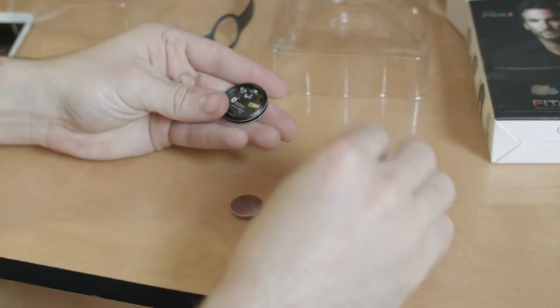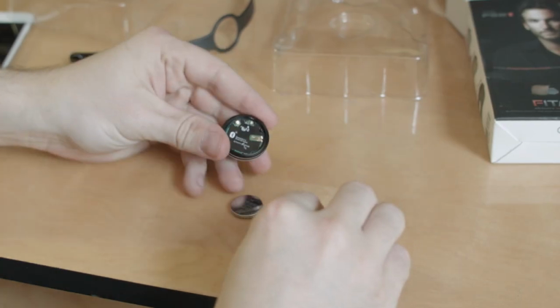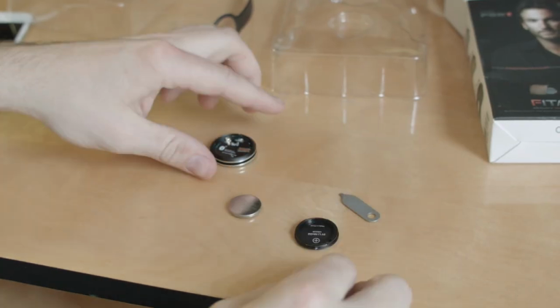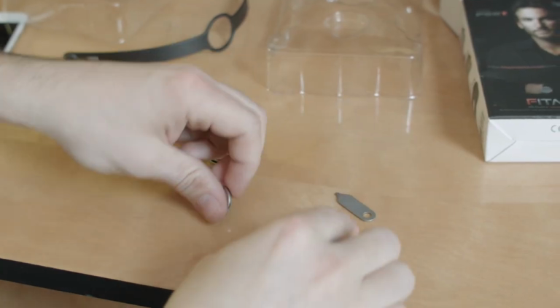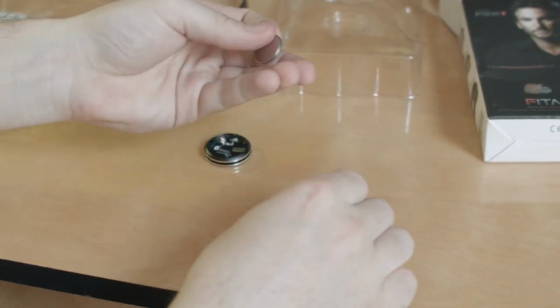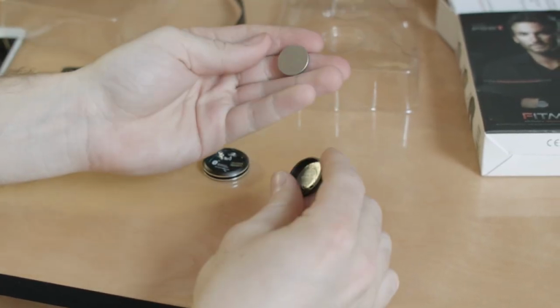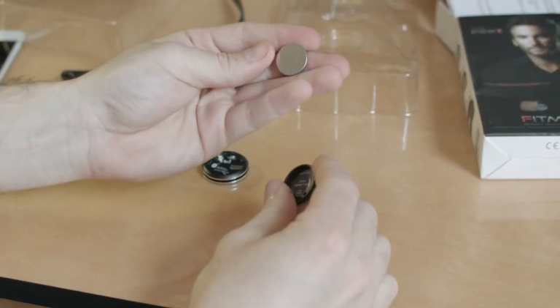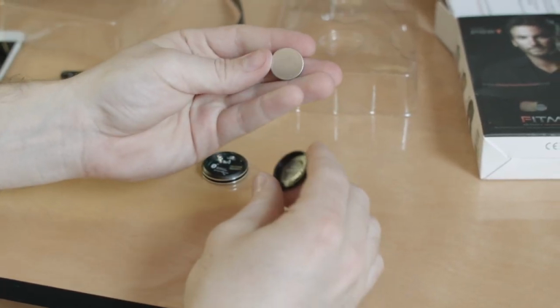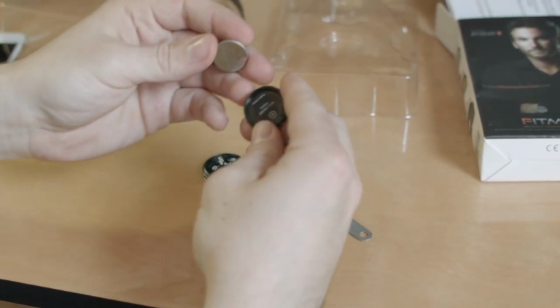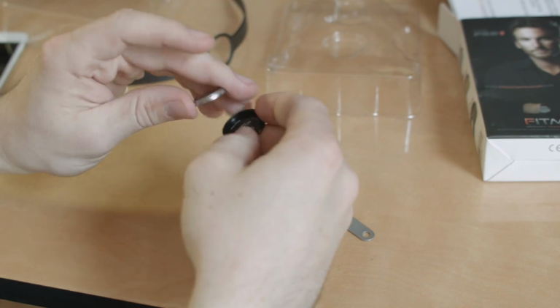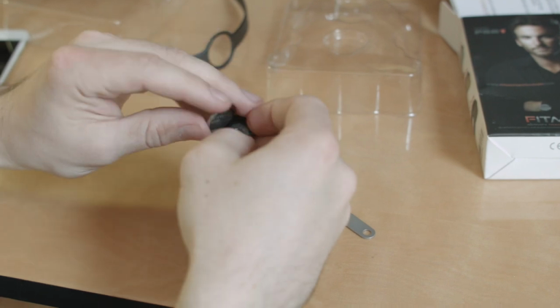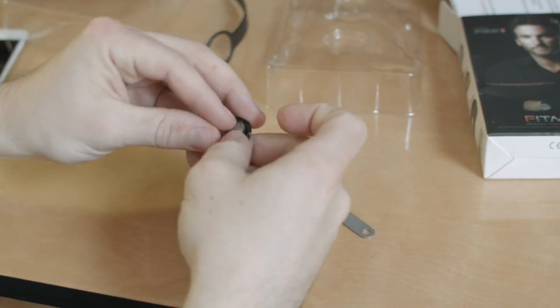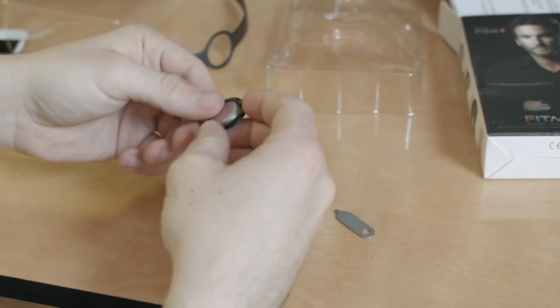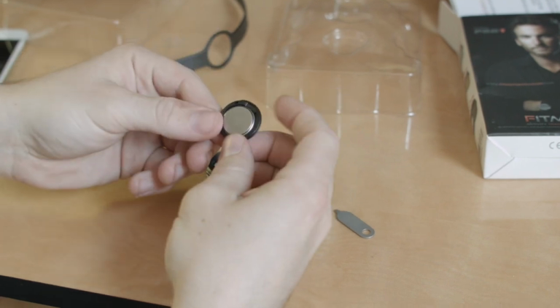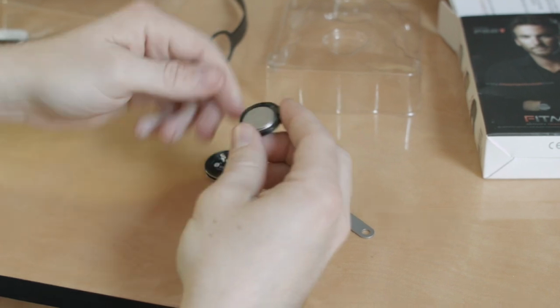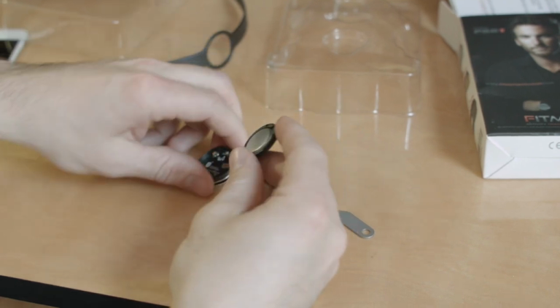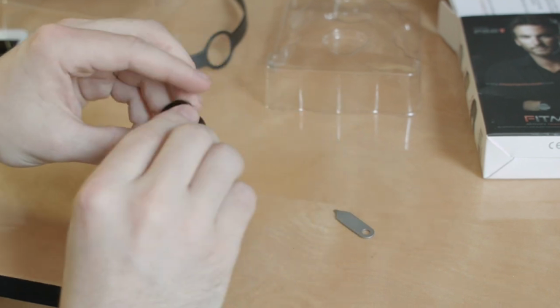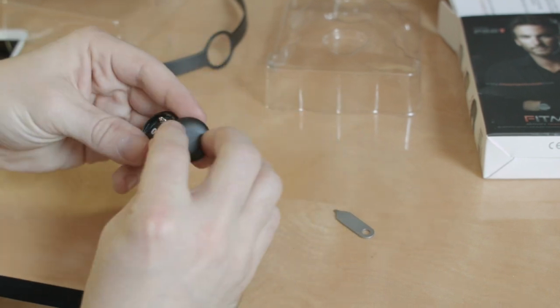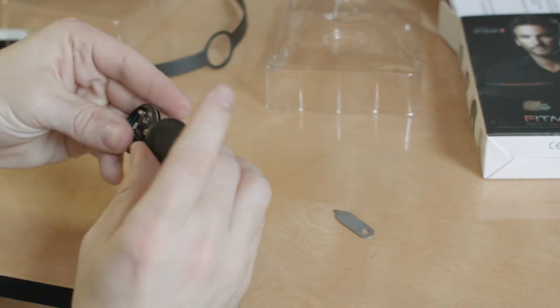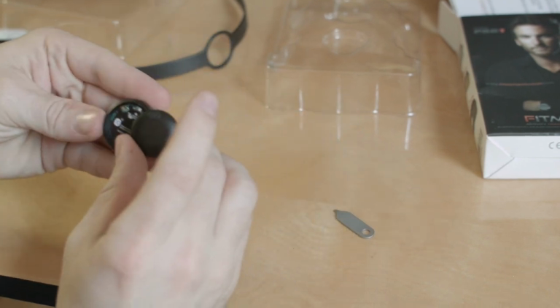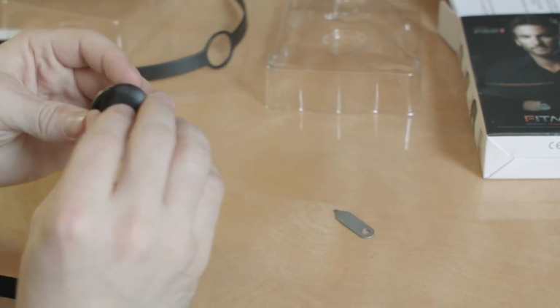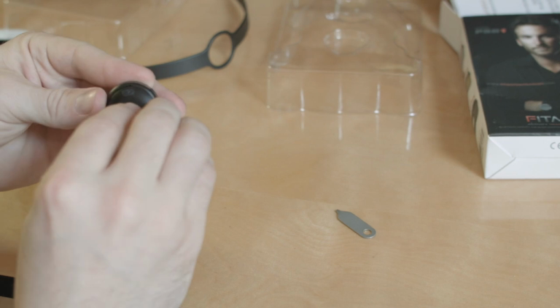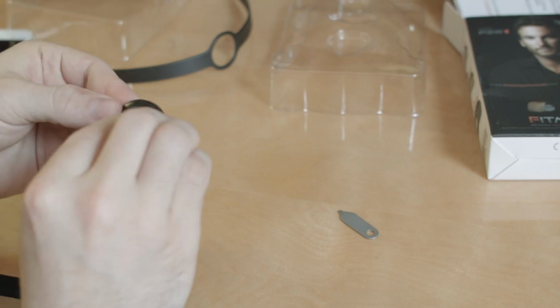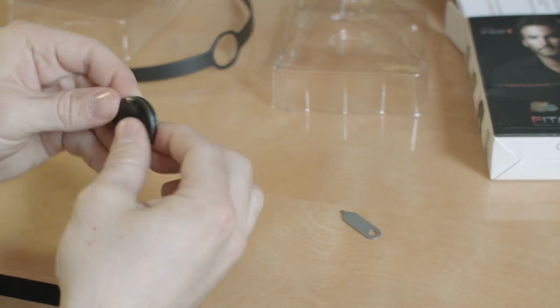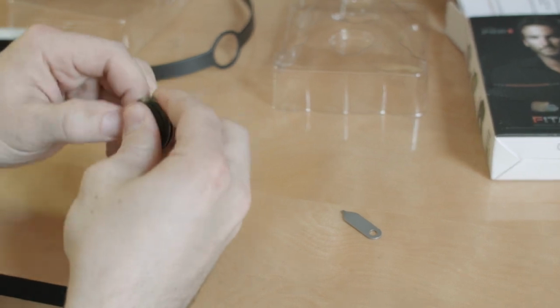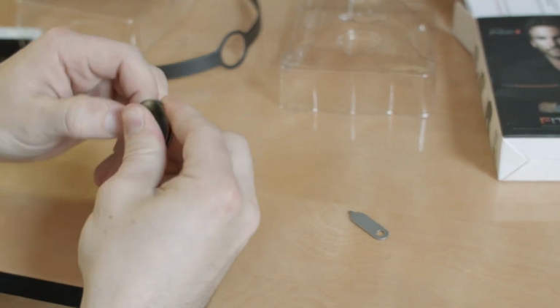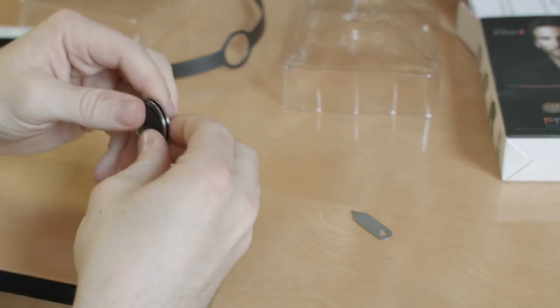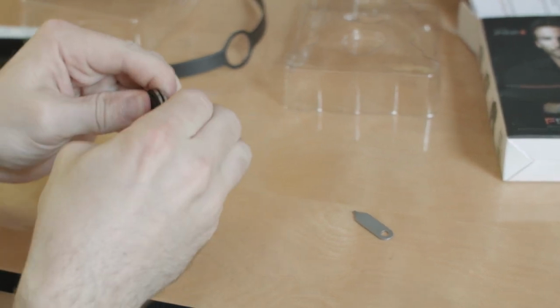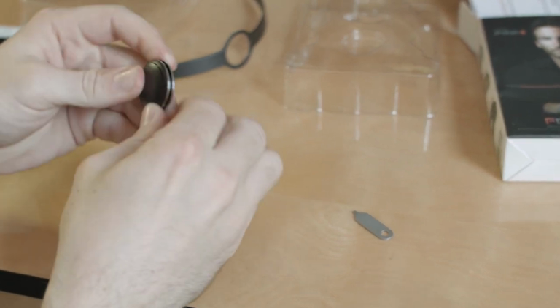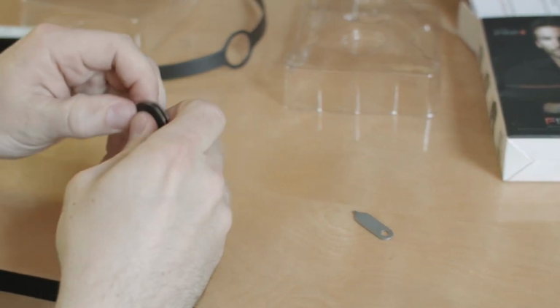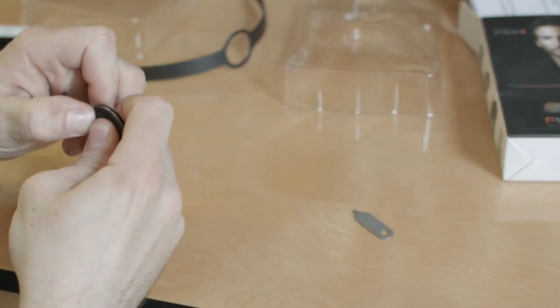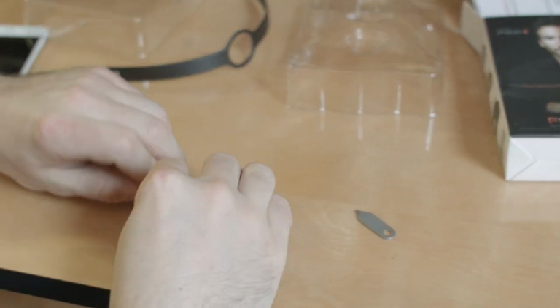So once we get this blasted cover off, we can now place the battery into the device. When closing the casing, be sure the 12 o'clock marker lines up with the indentation on the back of the casing. Then use your thumbs to snap it into place.